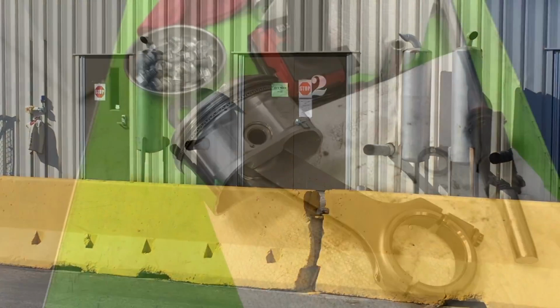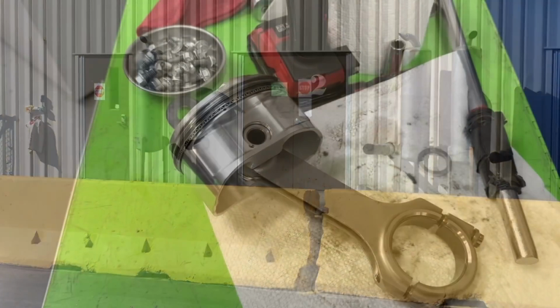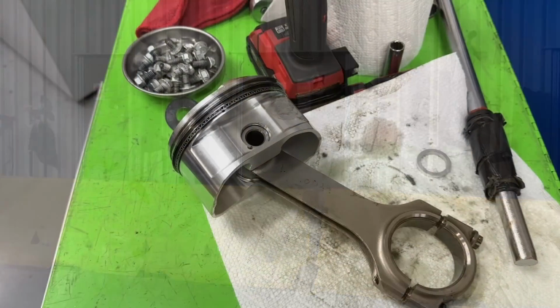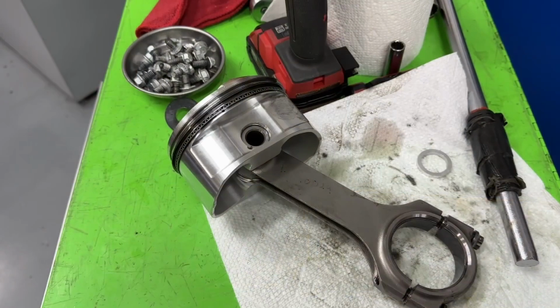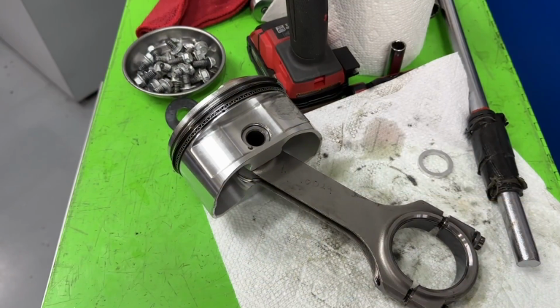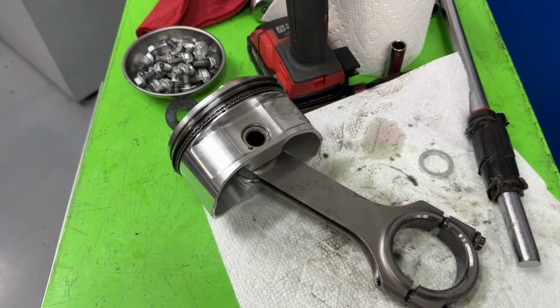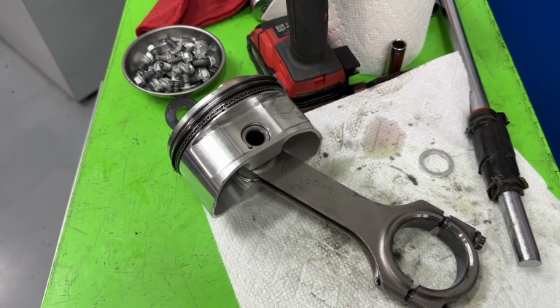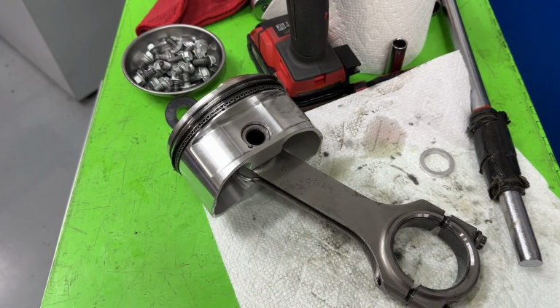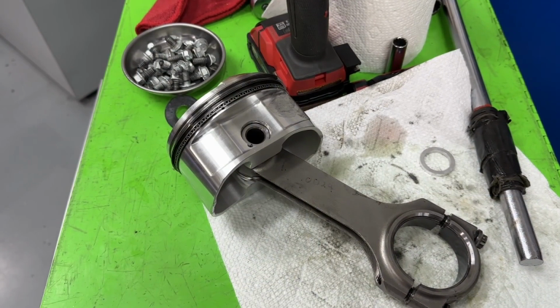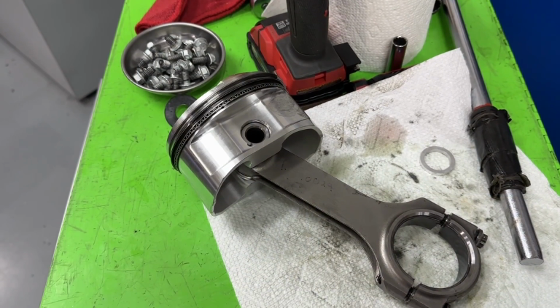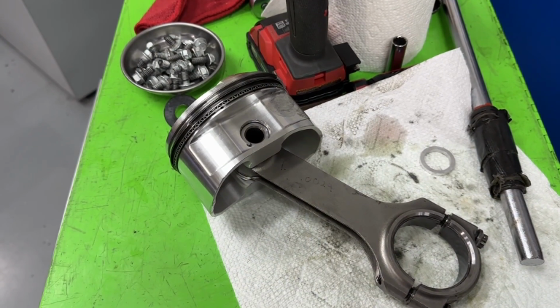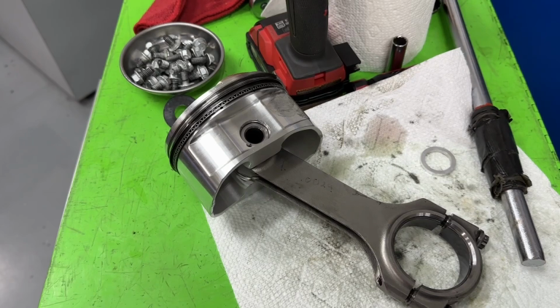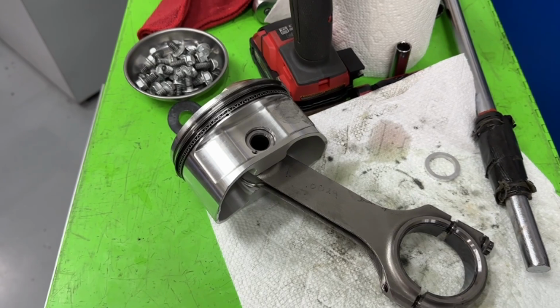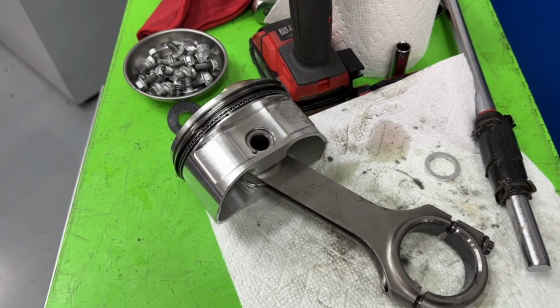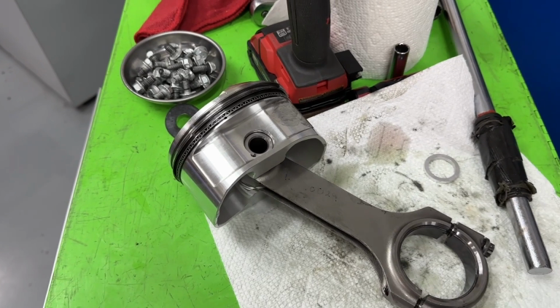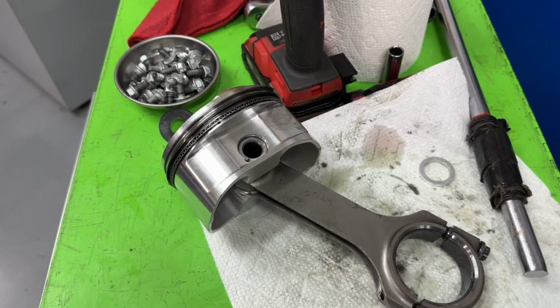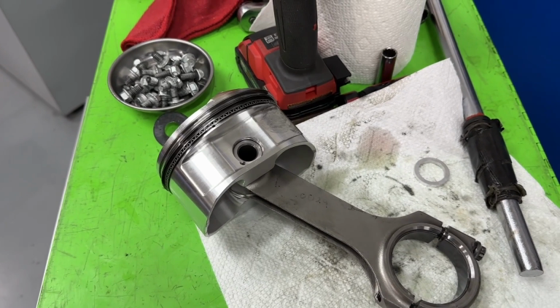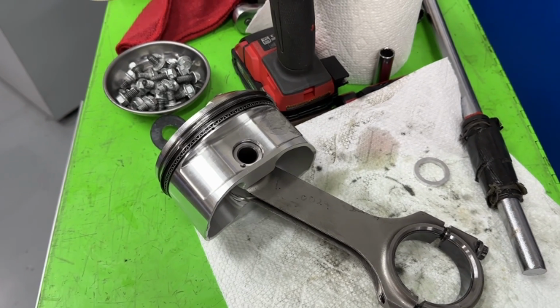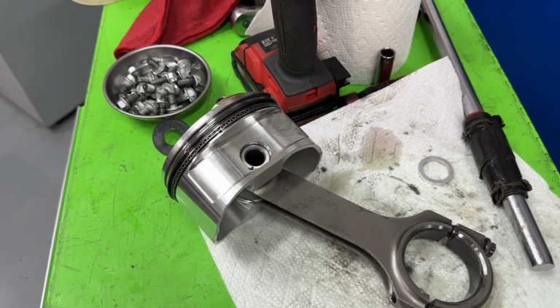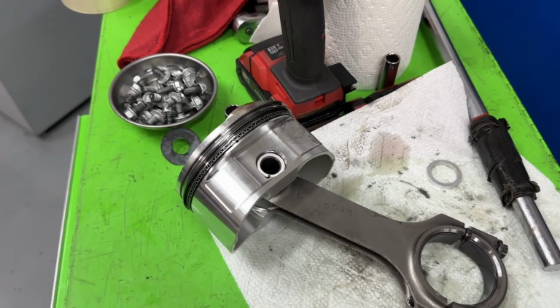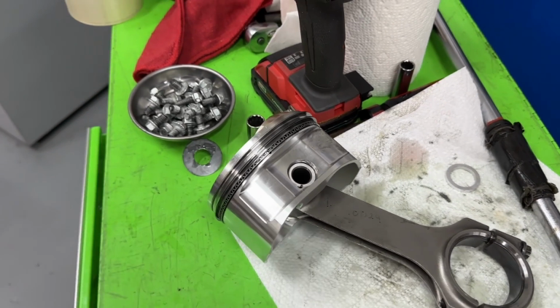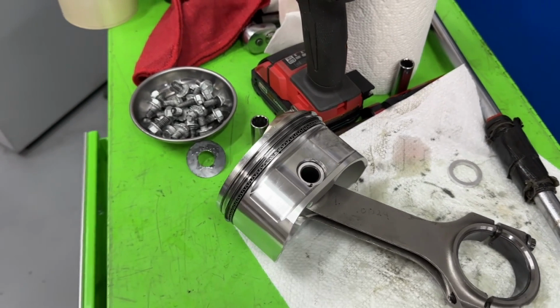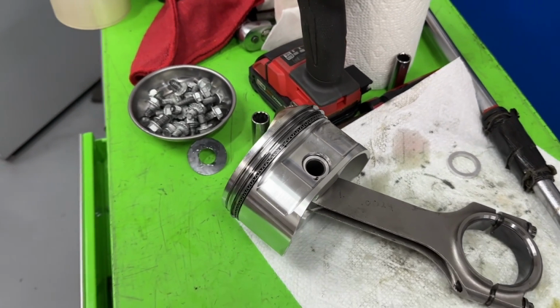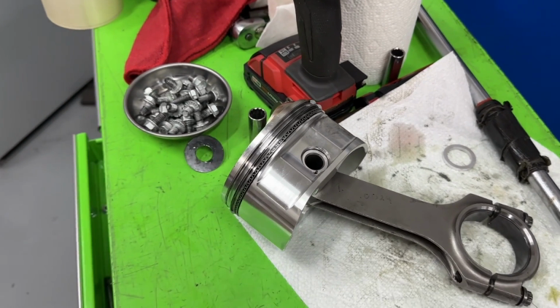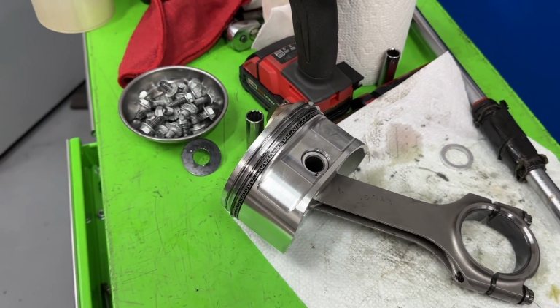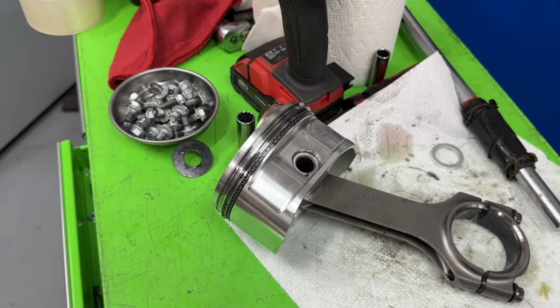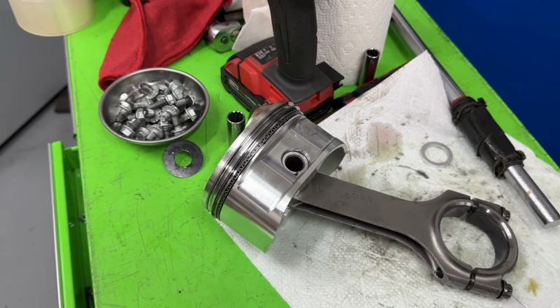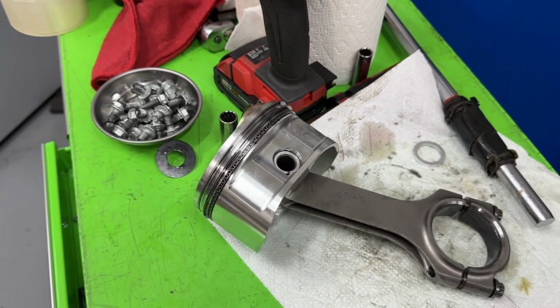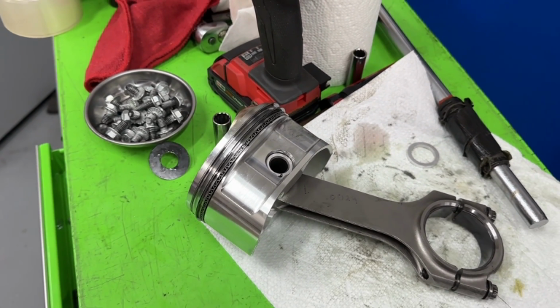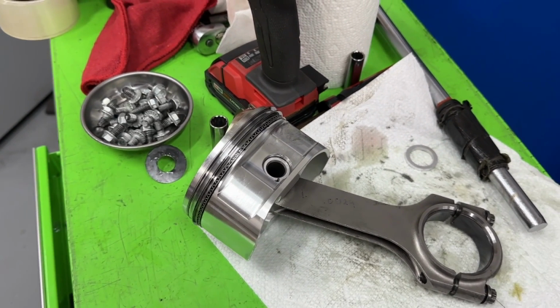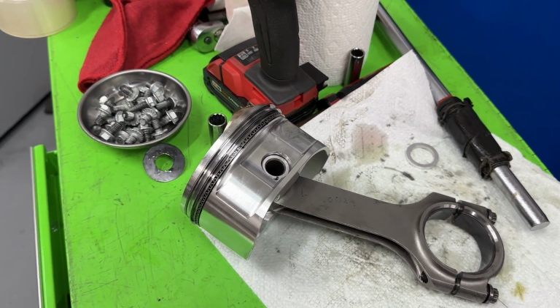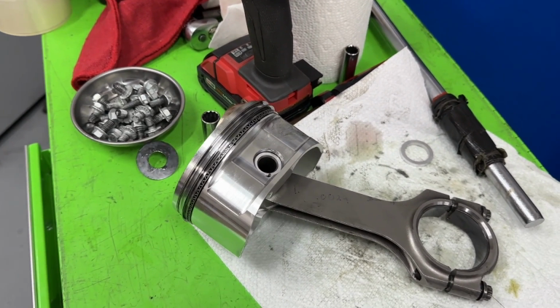Hey guys, this is Eric Weingarten with Weingarten Racing. Today's video is about piston-guided rods, and here in about a minute or so you can hear me repeat that whole thing again.